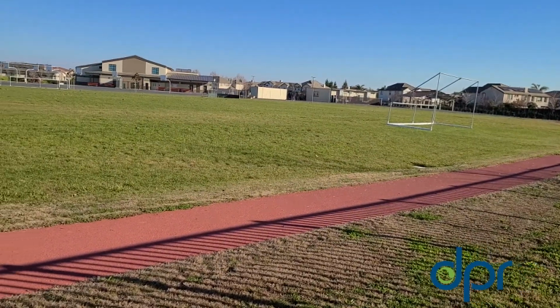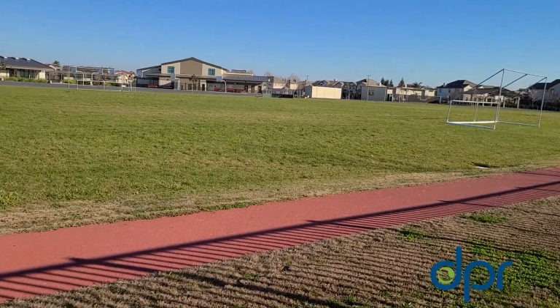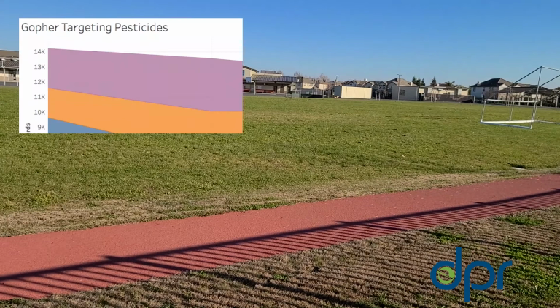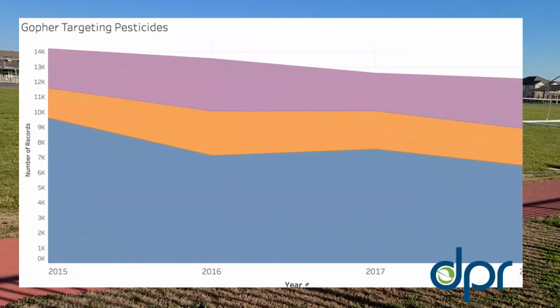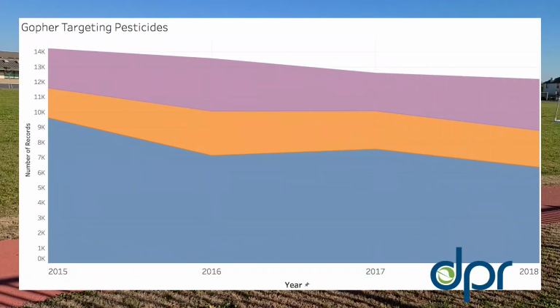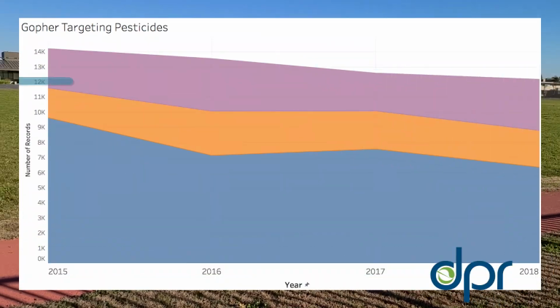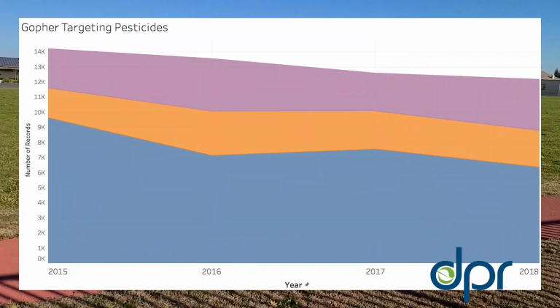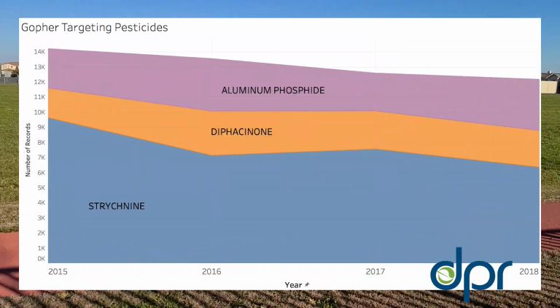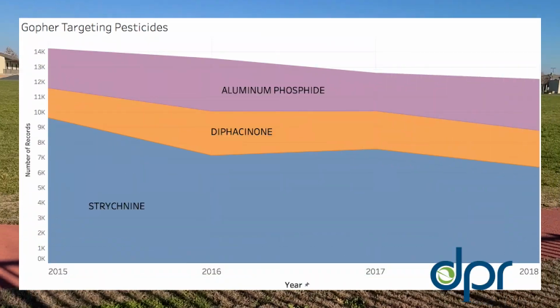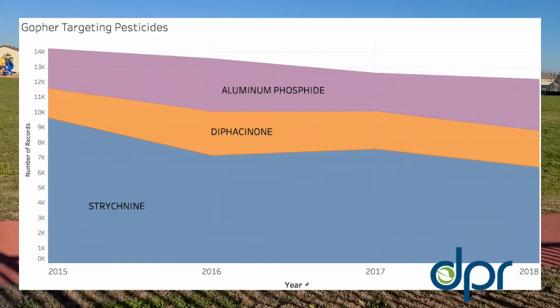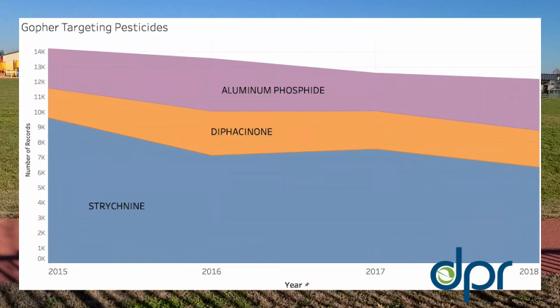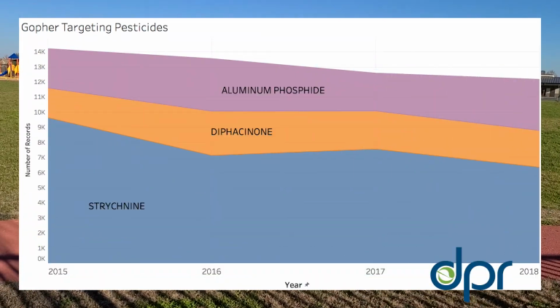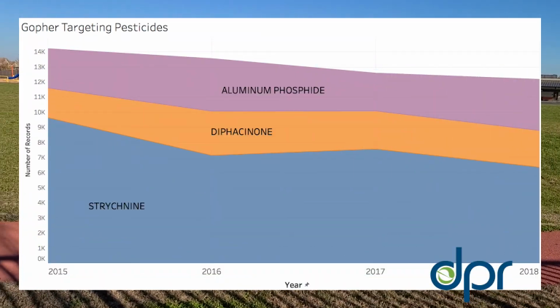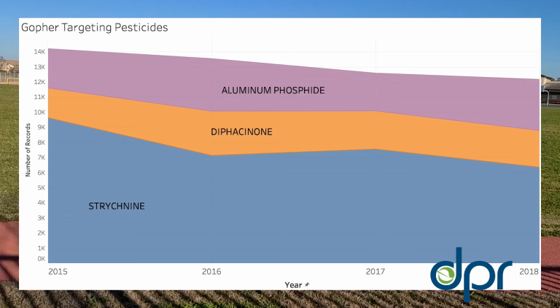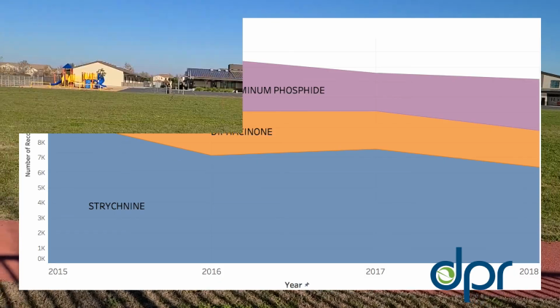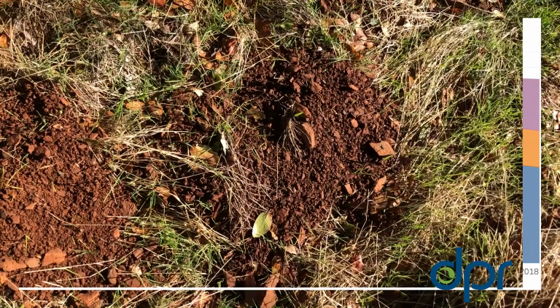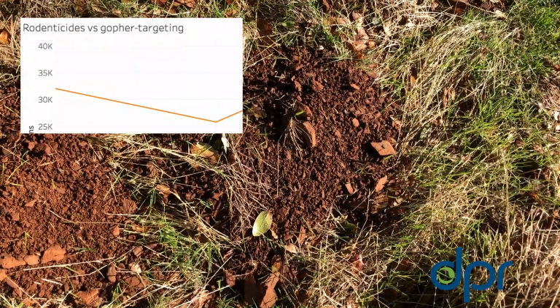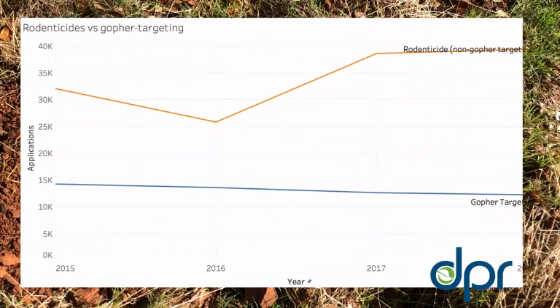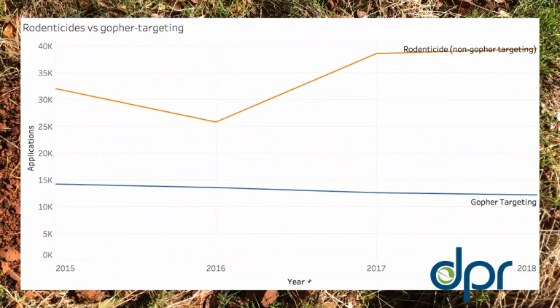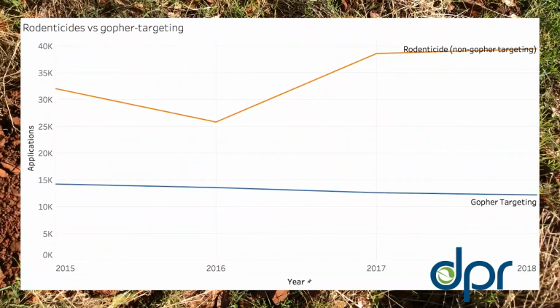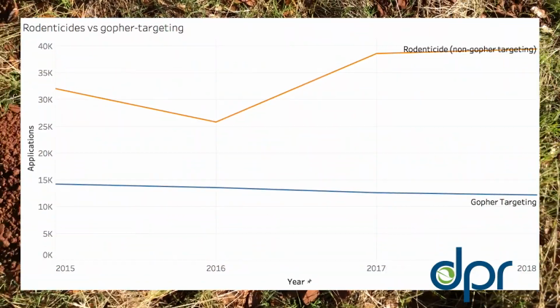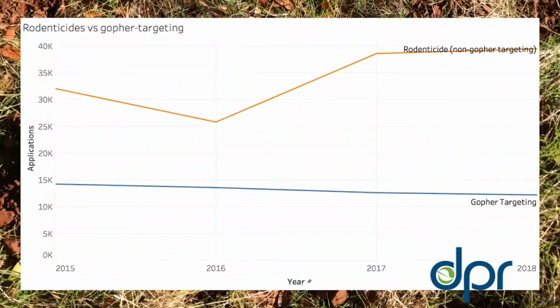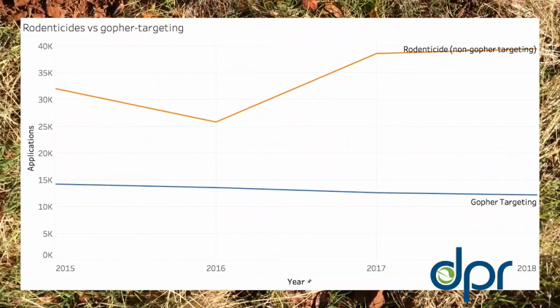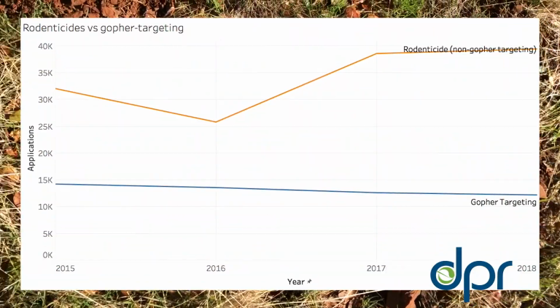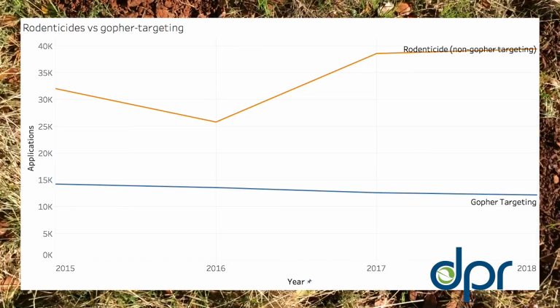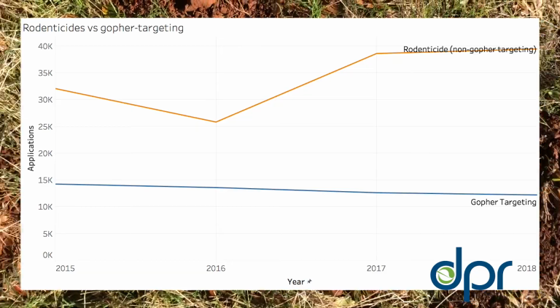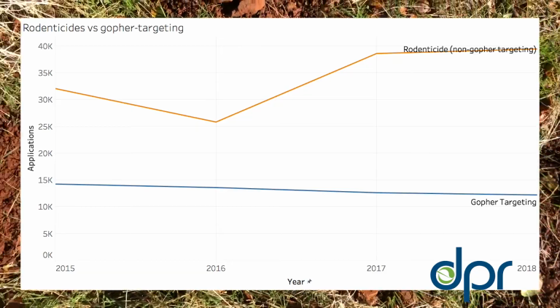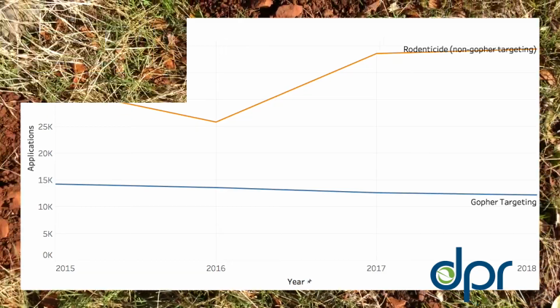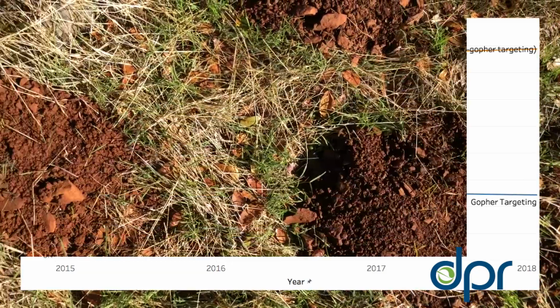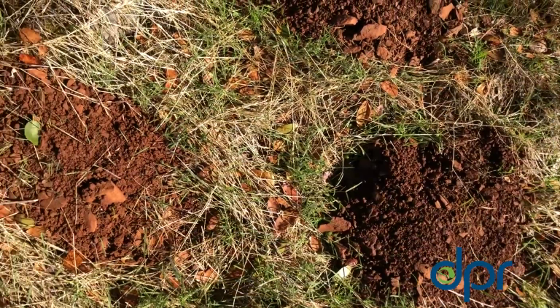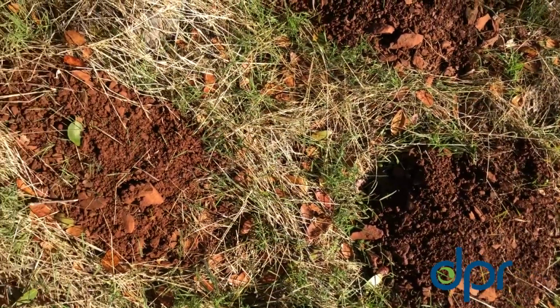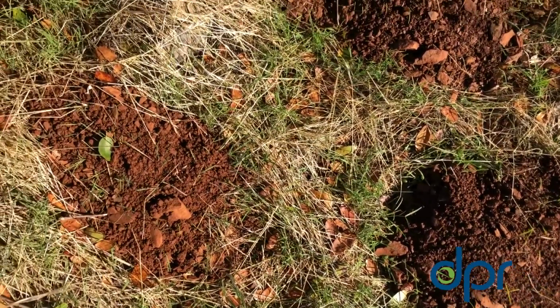The use of rodenticides targeting burrowing rodents began decreasing in 2016 as some districts began finding new solutions to address and prevent gopher problems that don't require using toxic lingering pesticides.